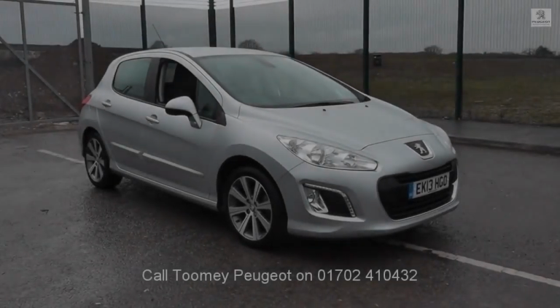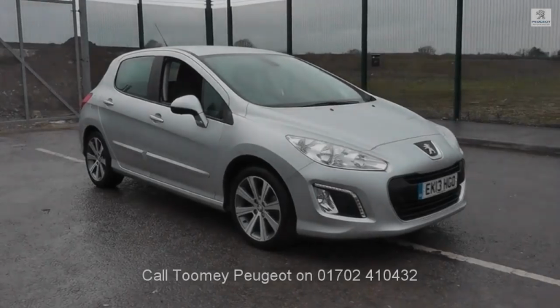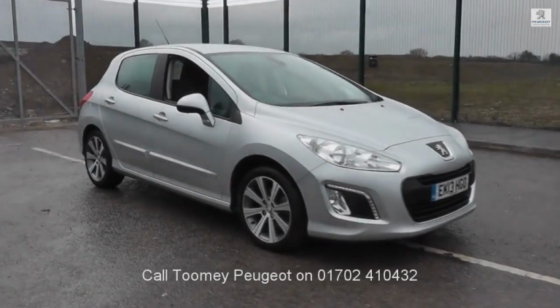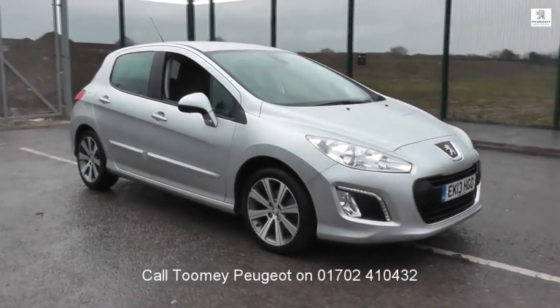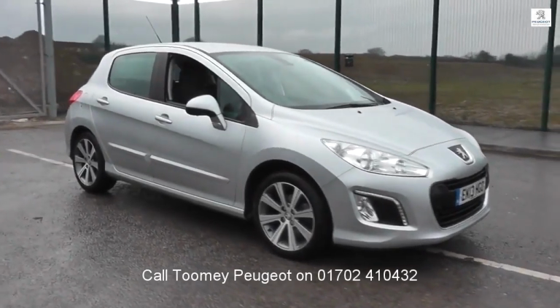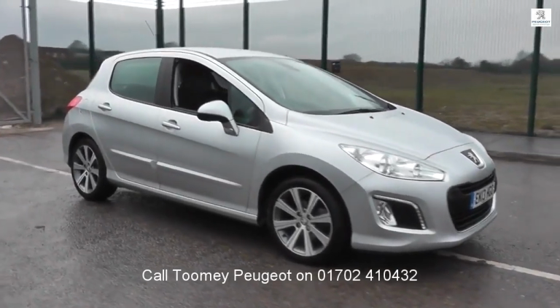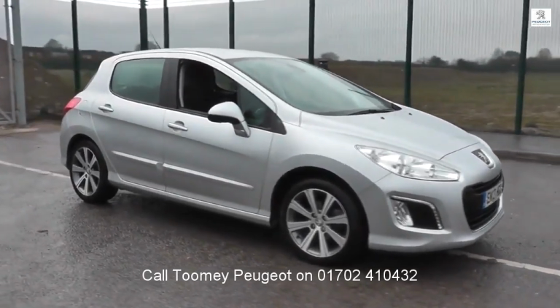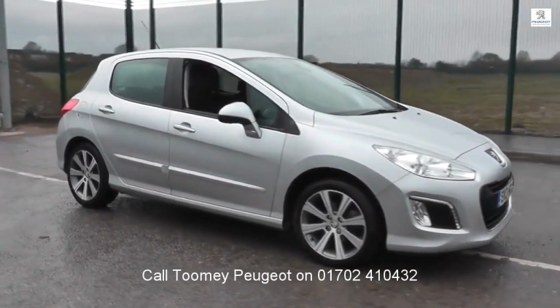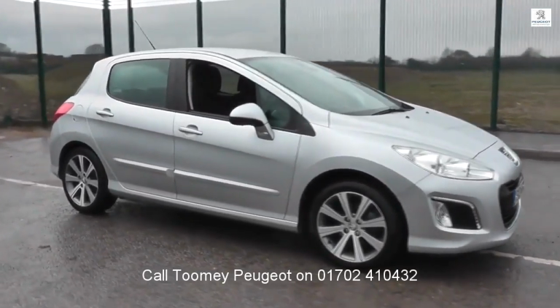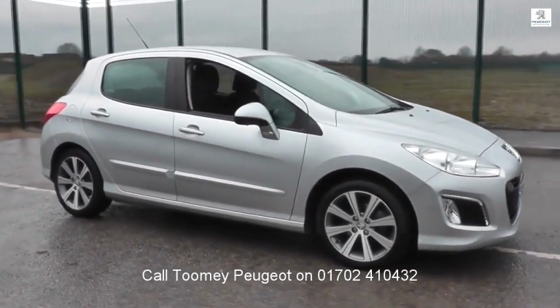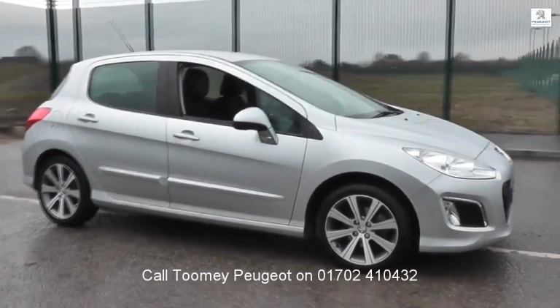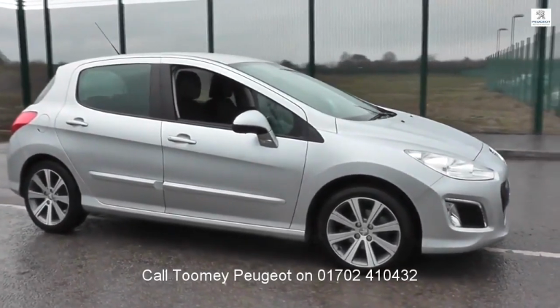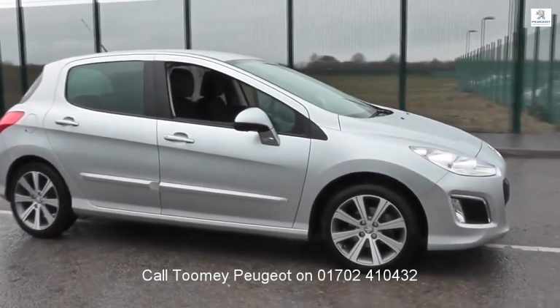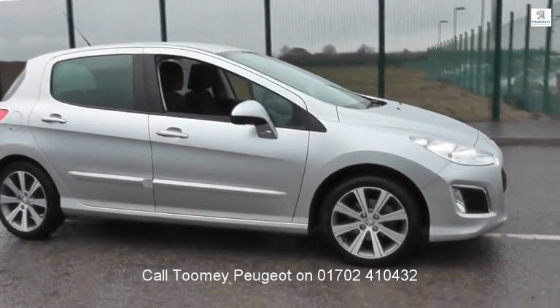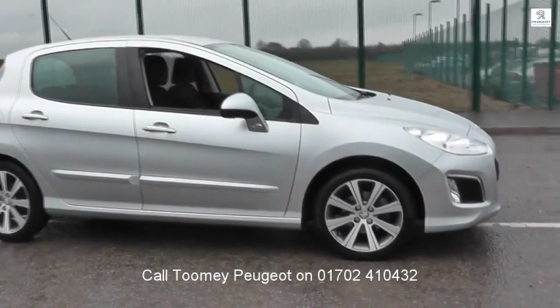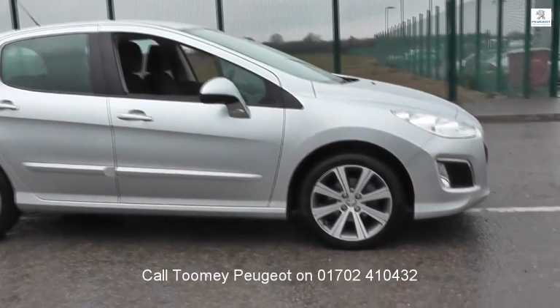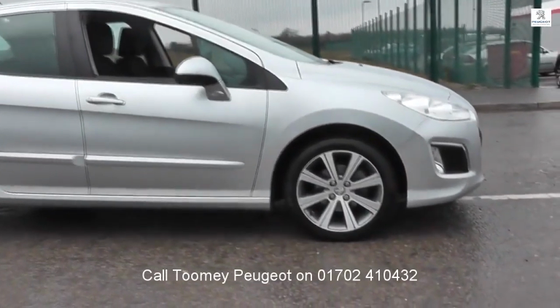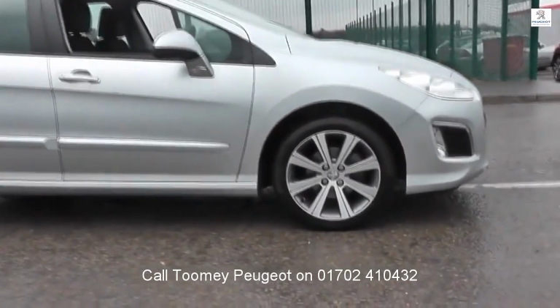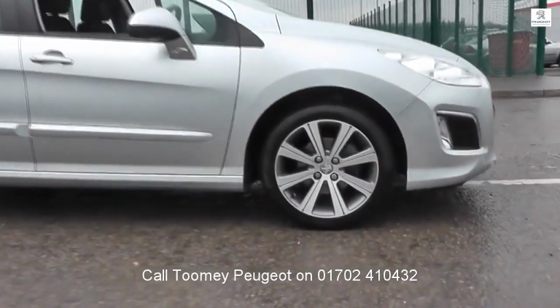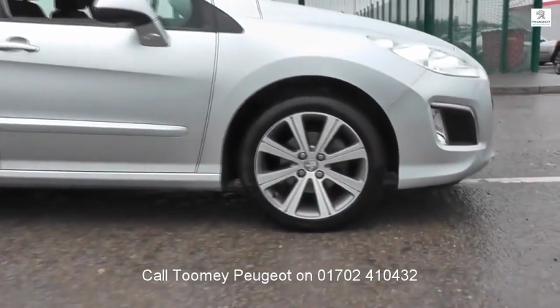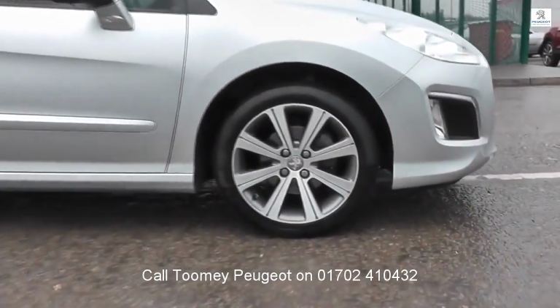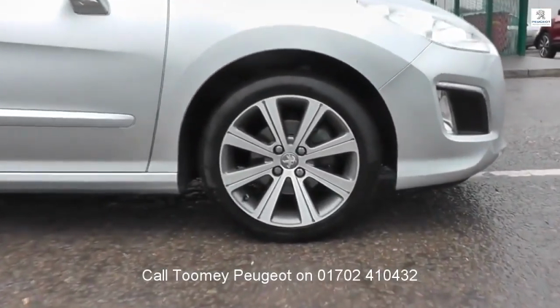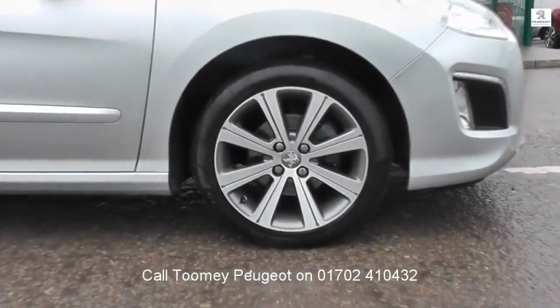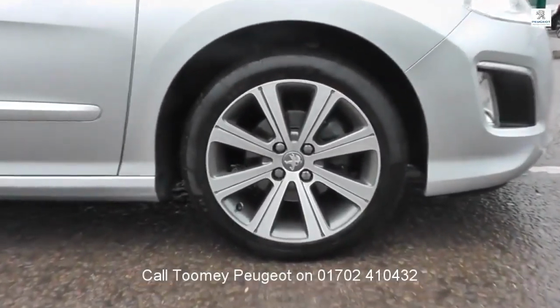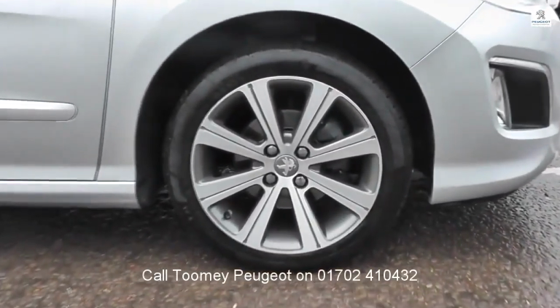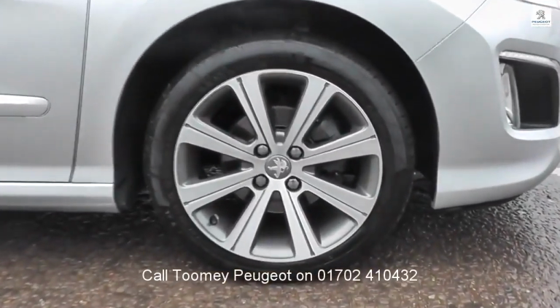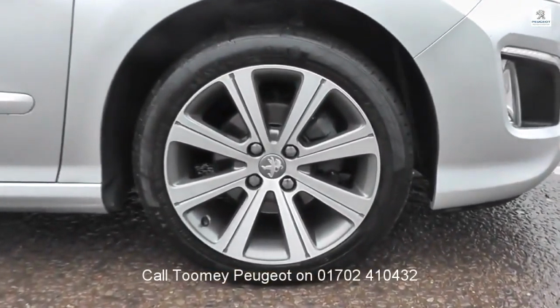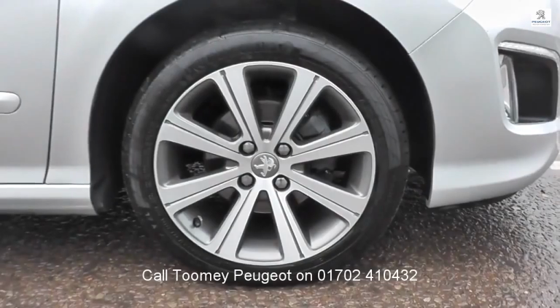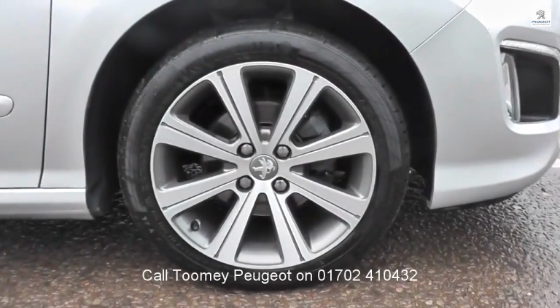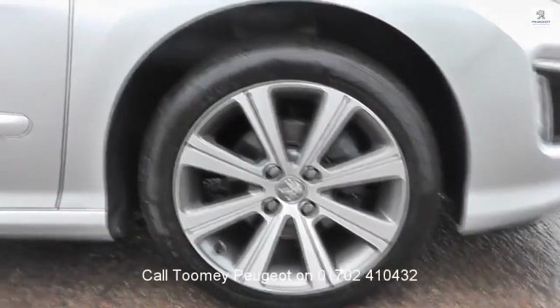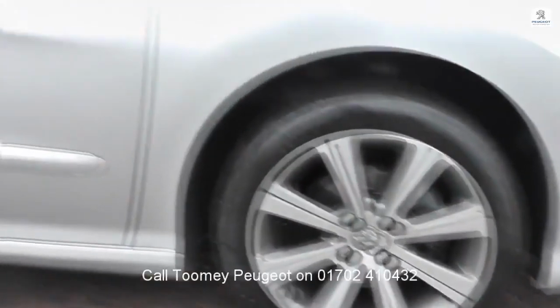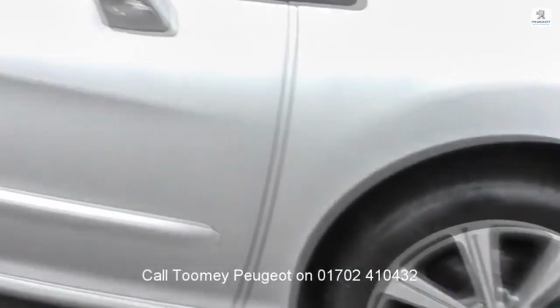Hello. Welcome to the Toomey Southend Motor Village Used Vehicle Channel. Here you will find high definition videos of all of our used vehicles currently for sale.